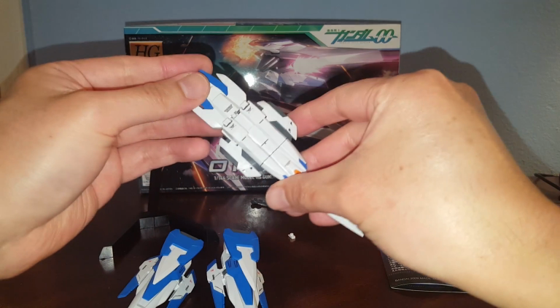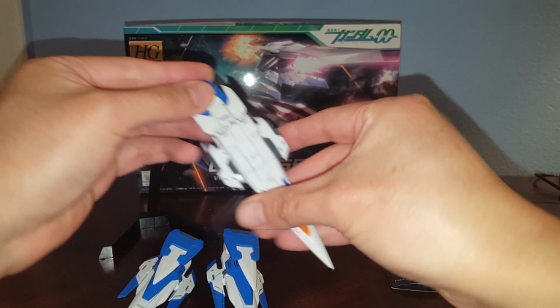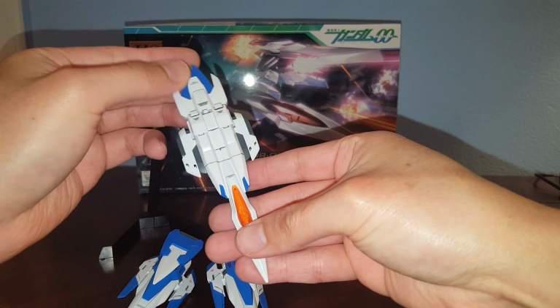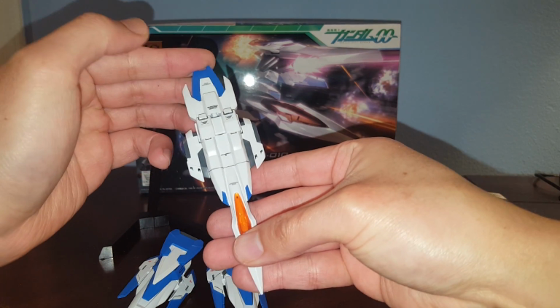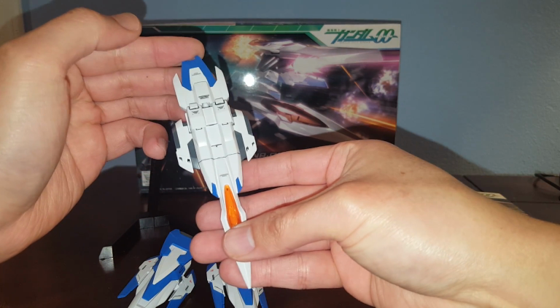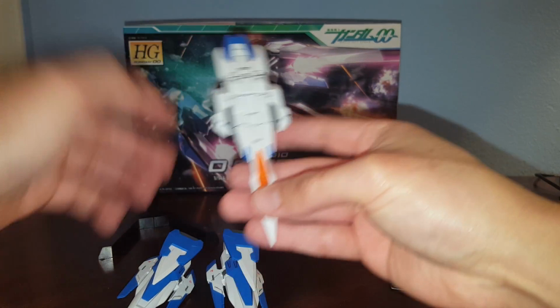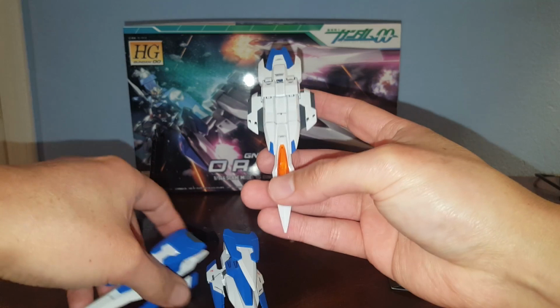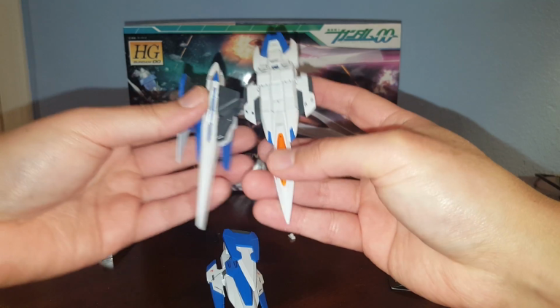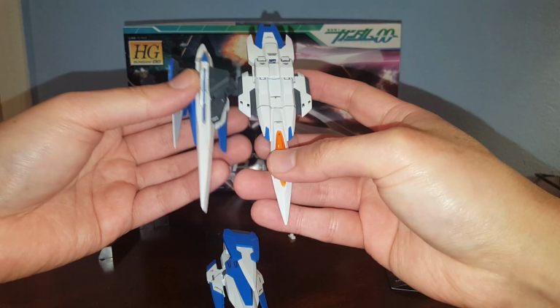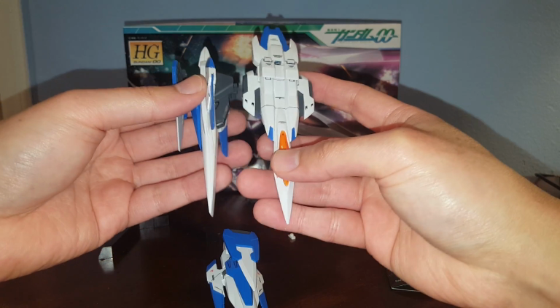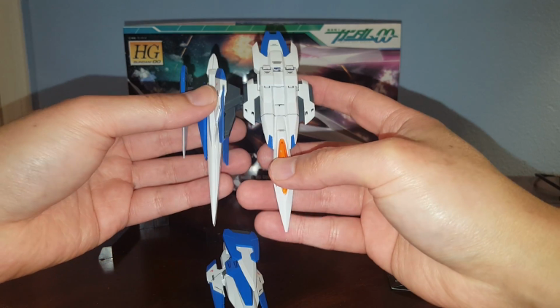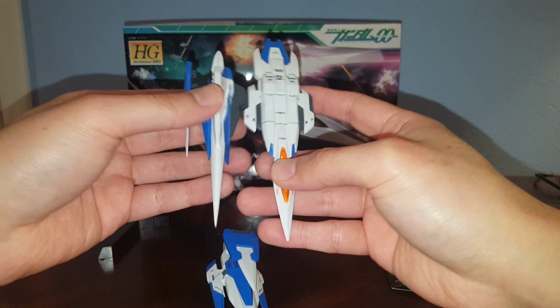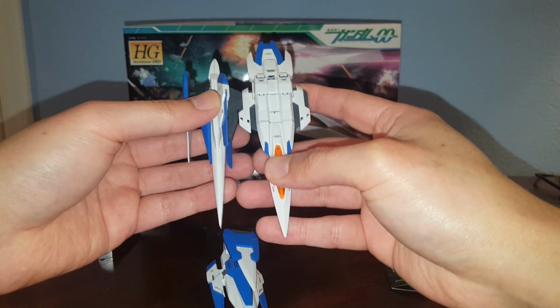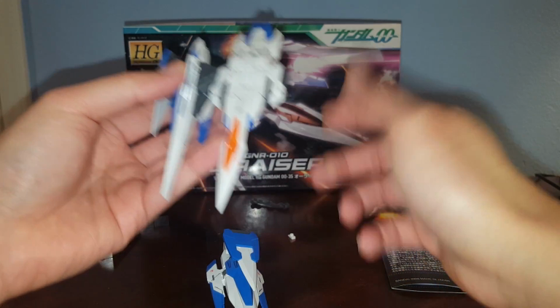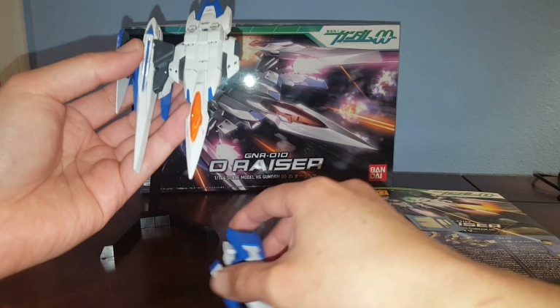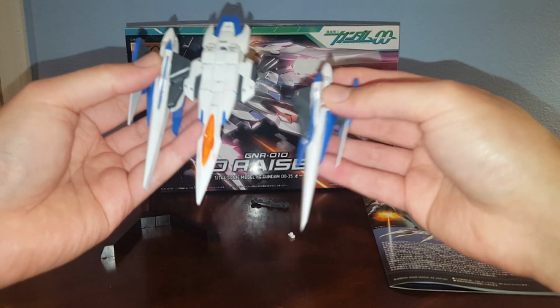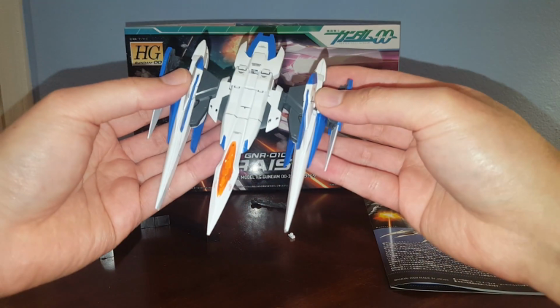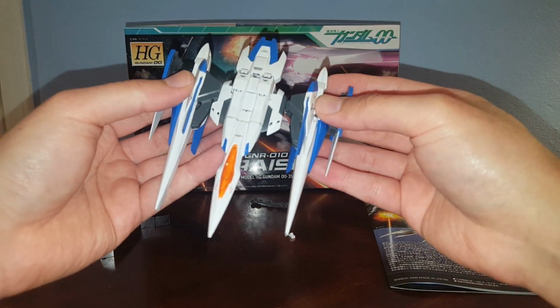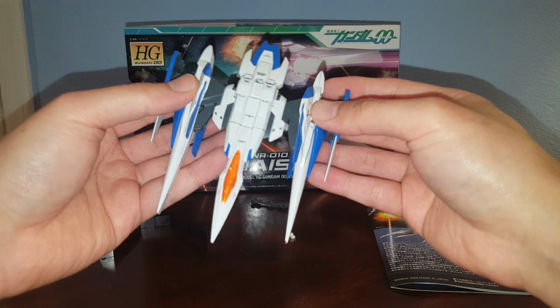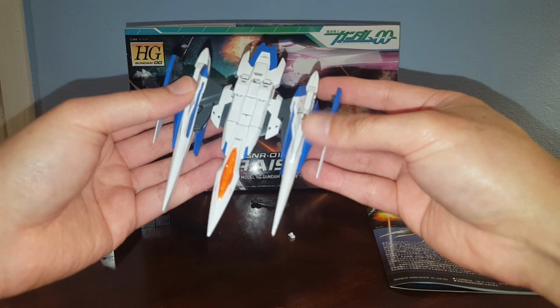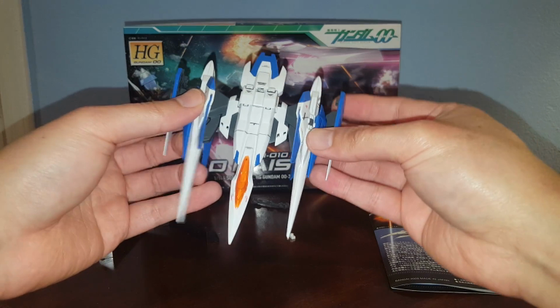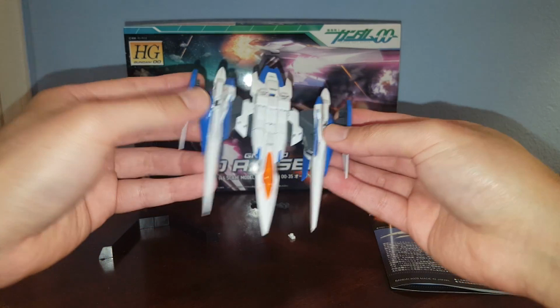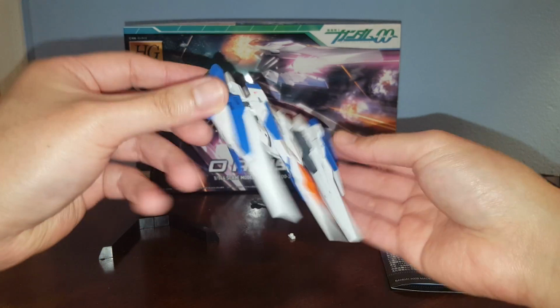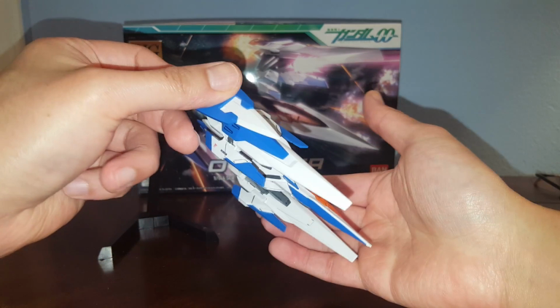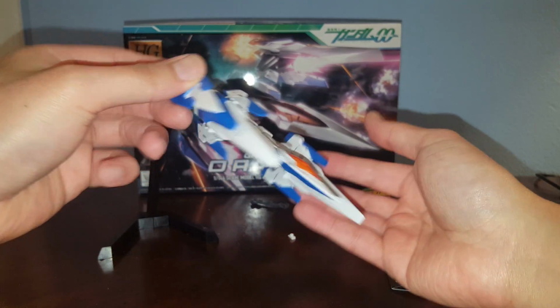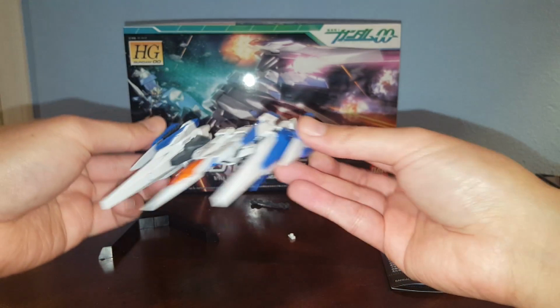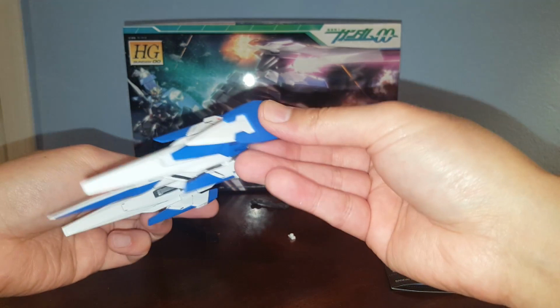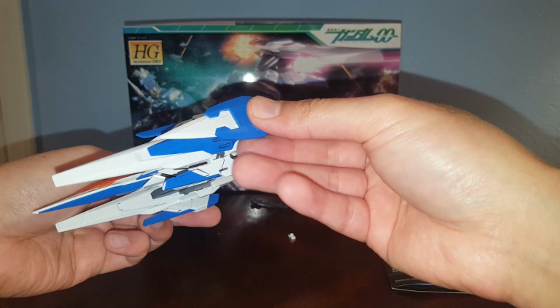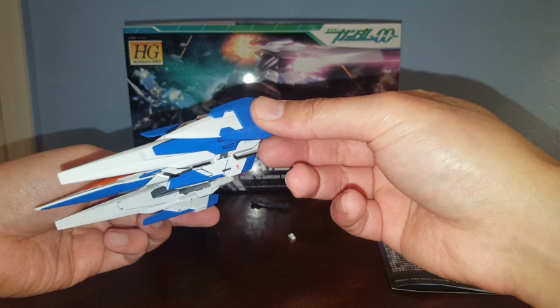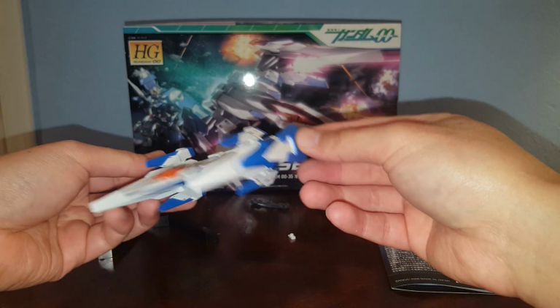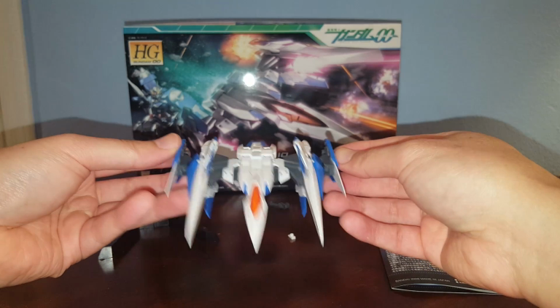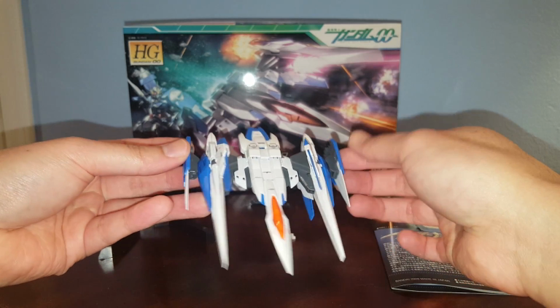I put some decals on it because I think it's kind of plain. Just a minimal amount of decal — that's what I usually do for customers, to bring out more detail on kits that don't have so much detail.